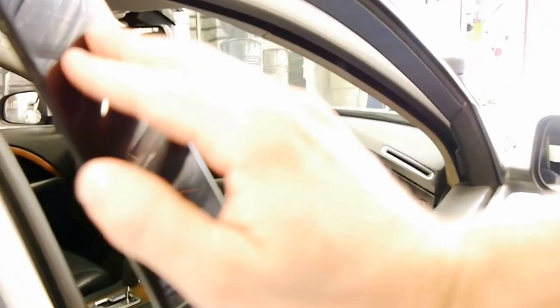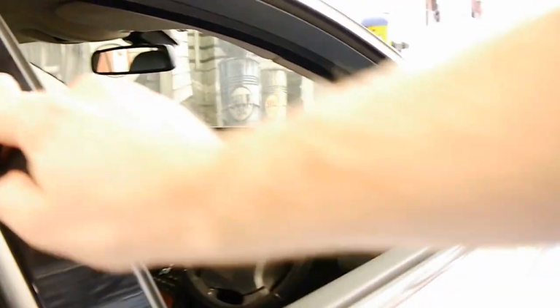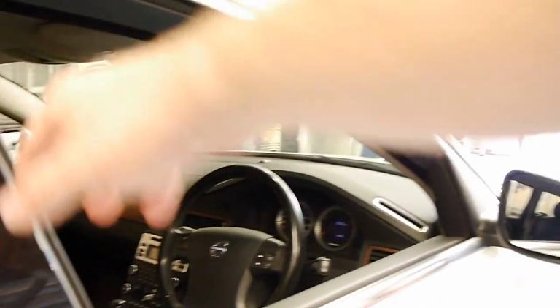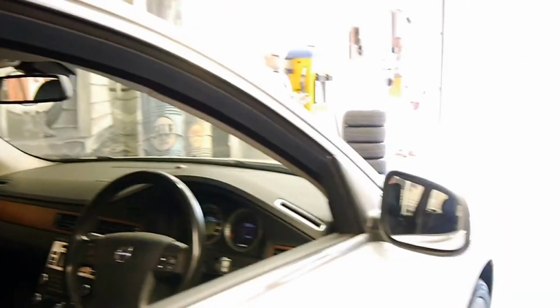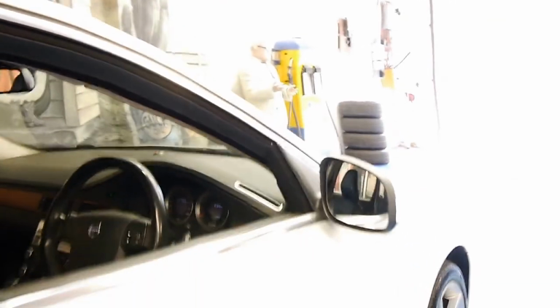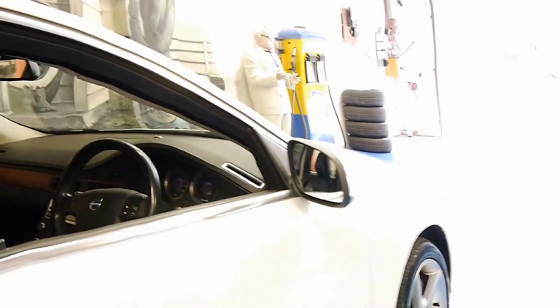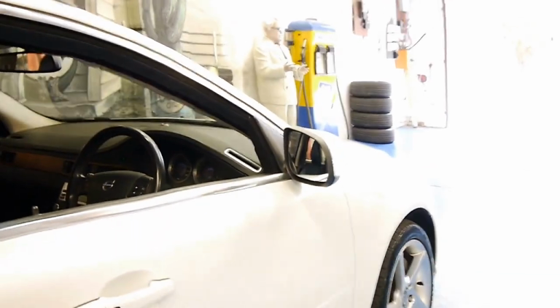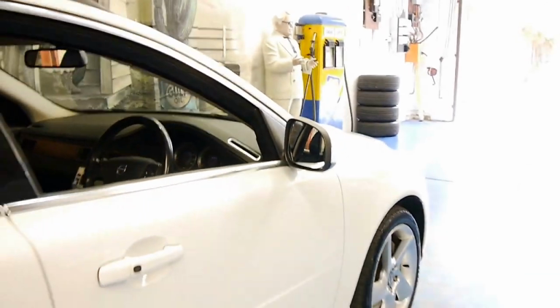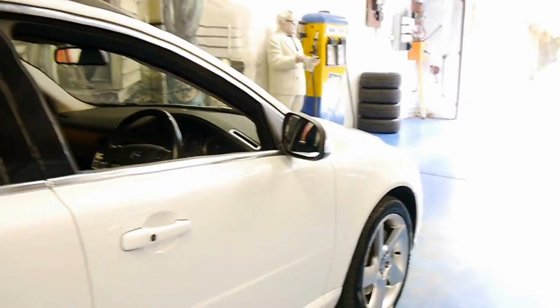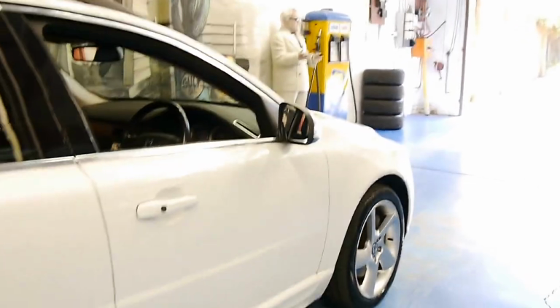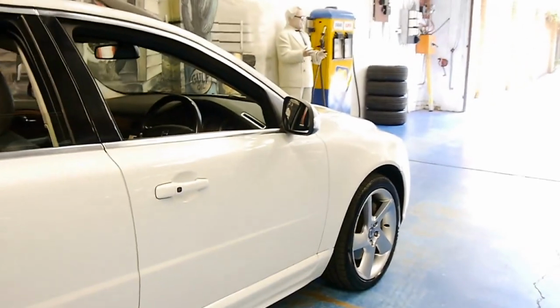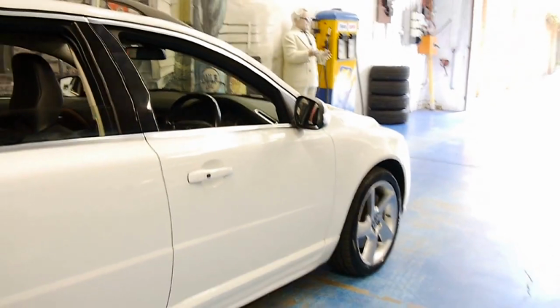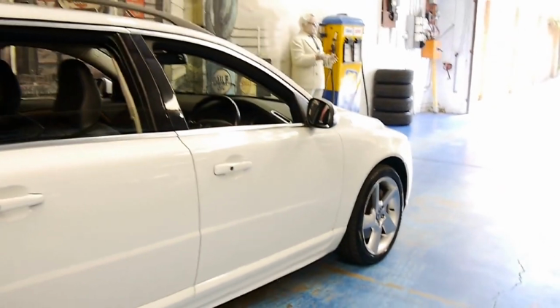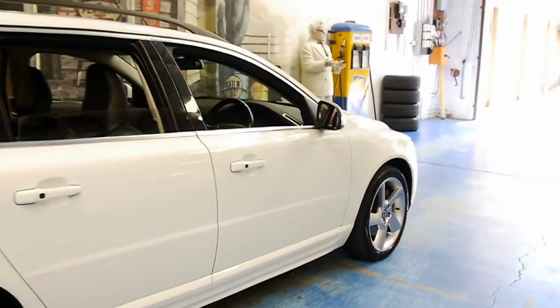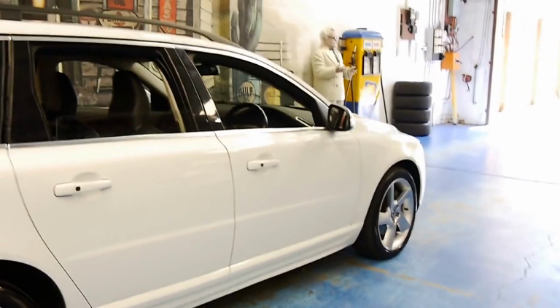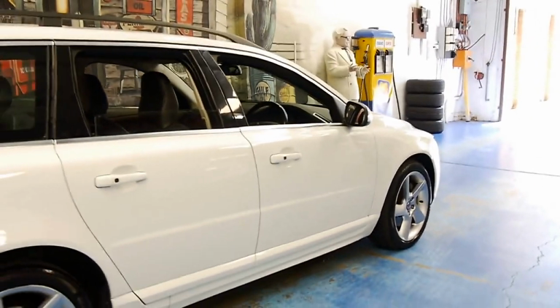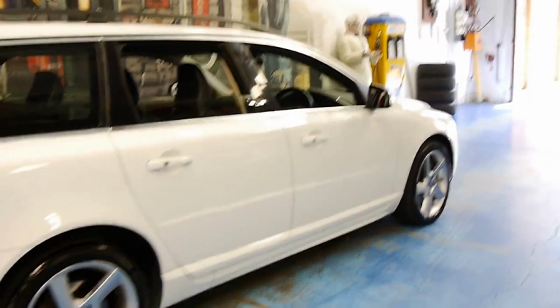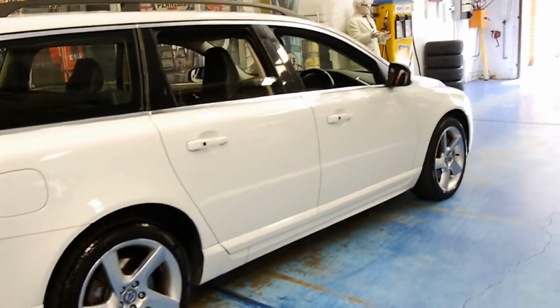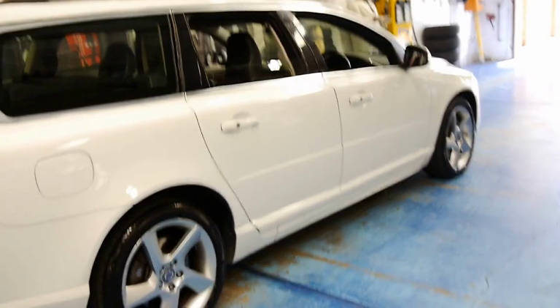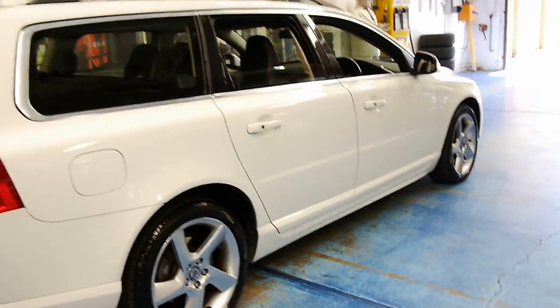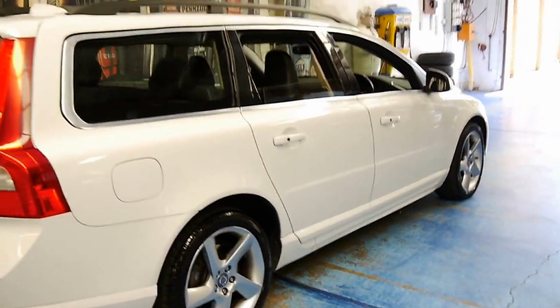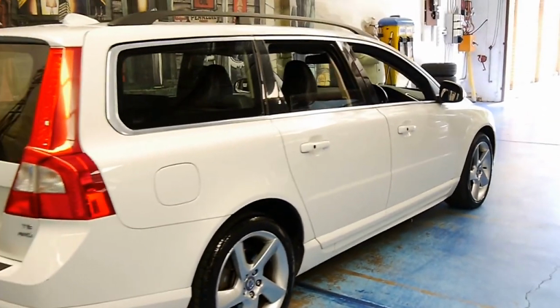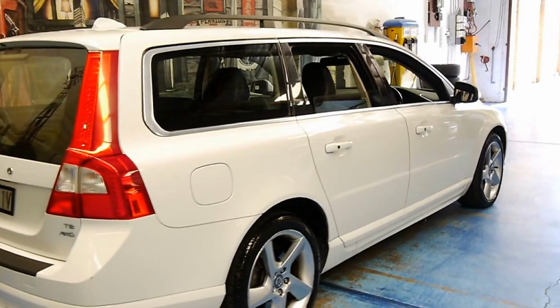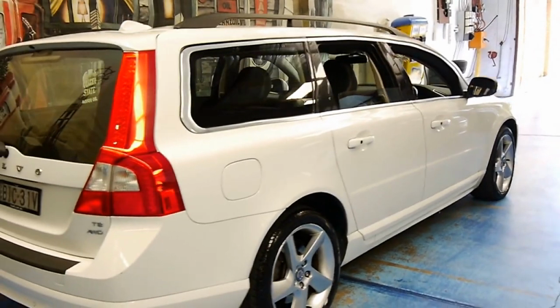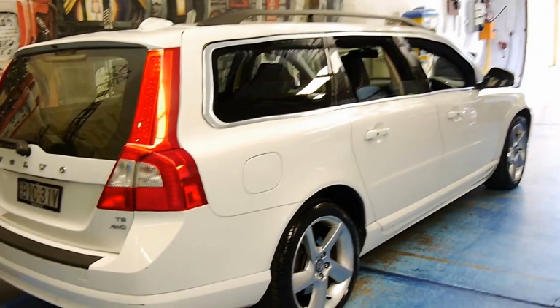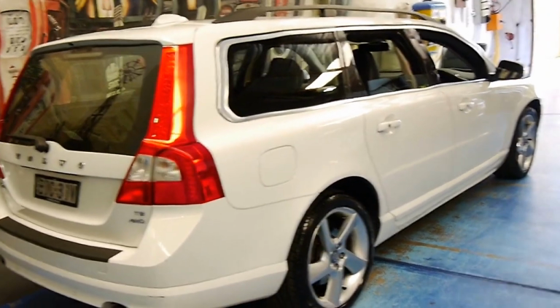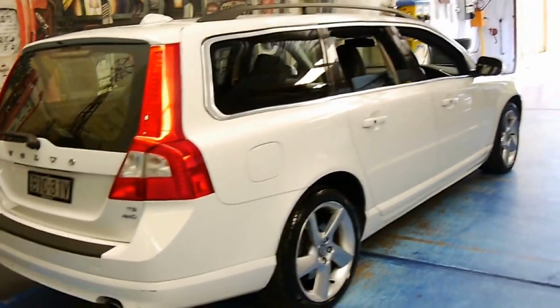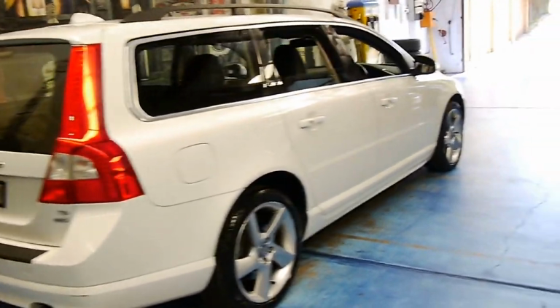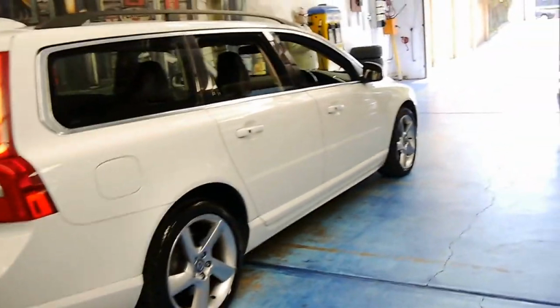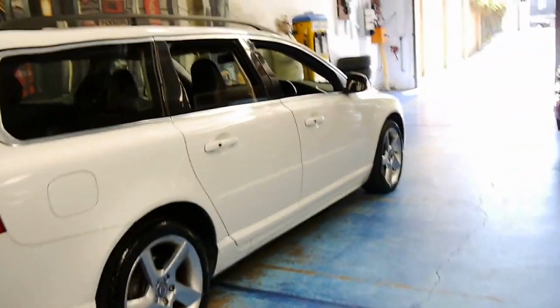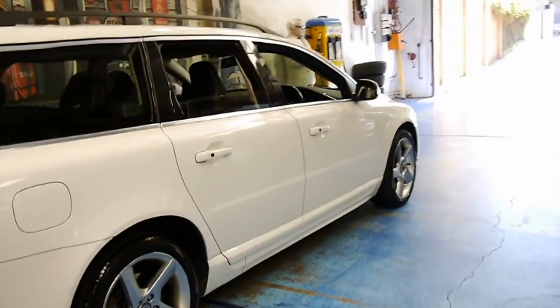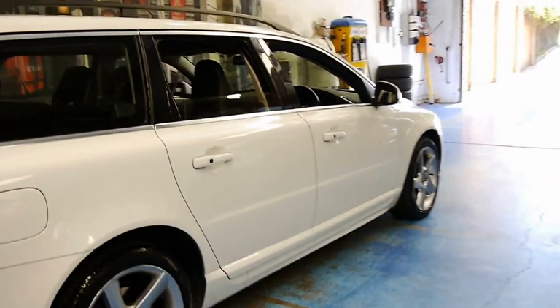I think these are incredible value for money when you consider what they cost new, and the T6 V70 is basically the top of the range. They're about $80,000 when they were new.